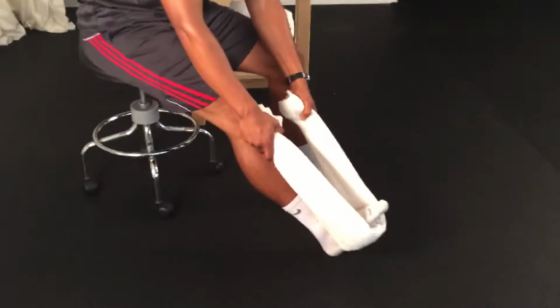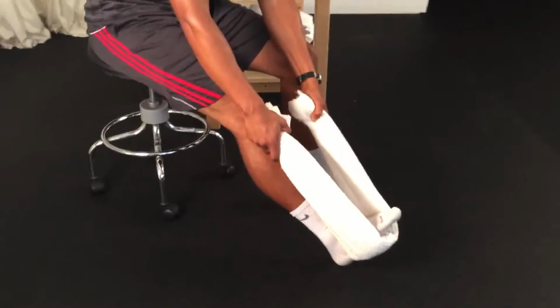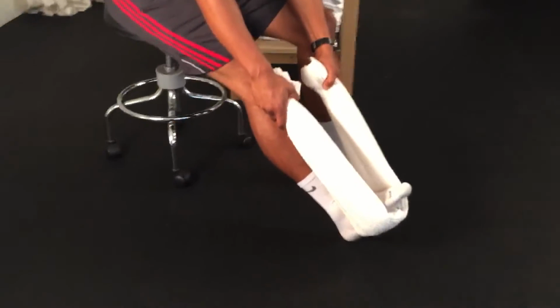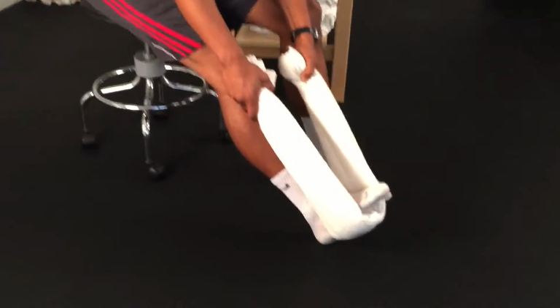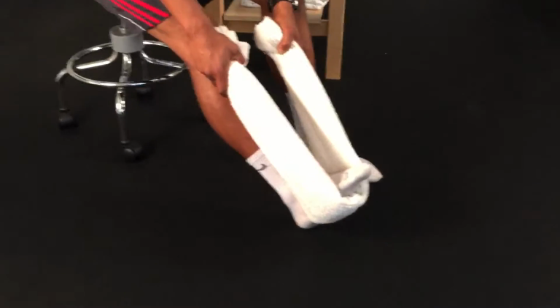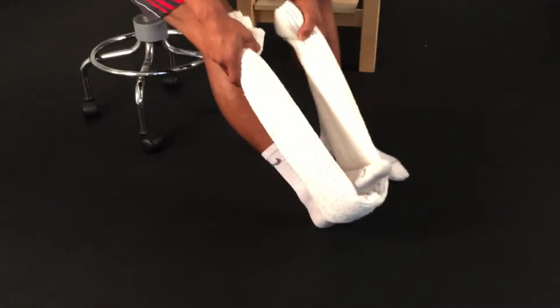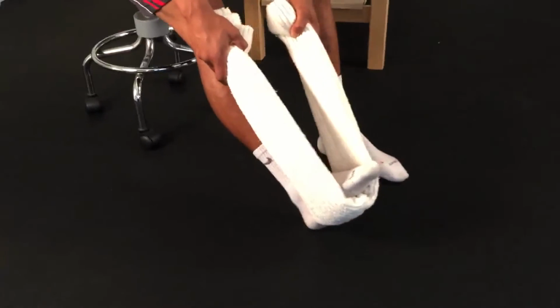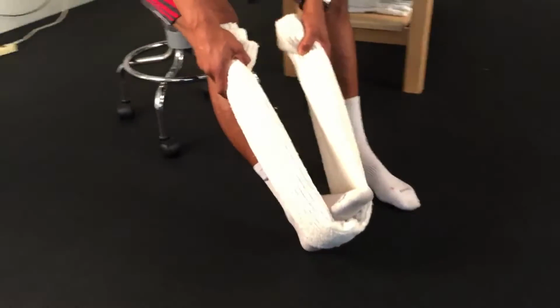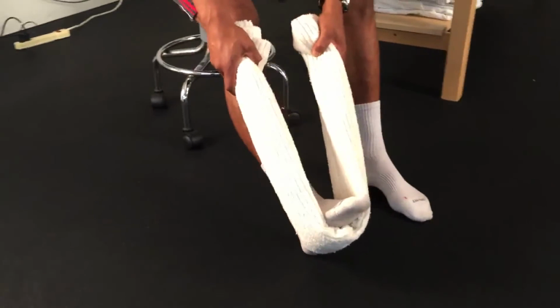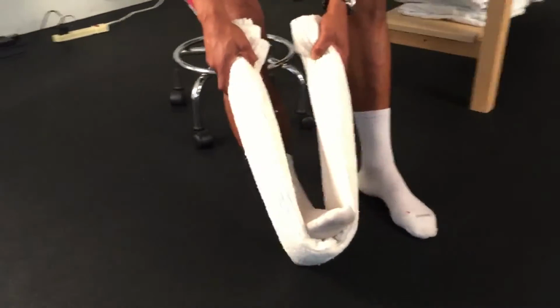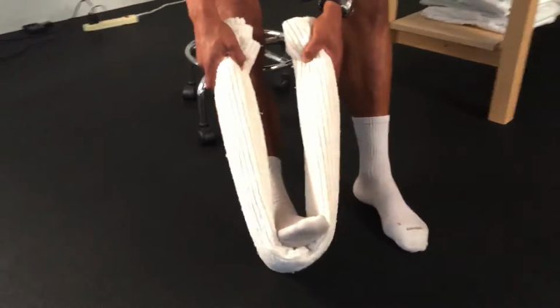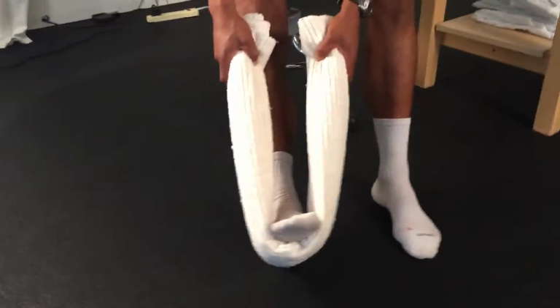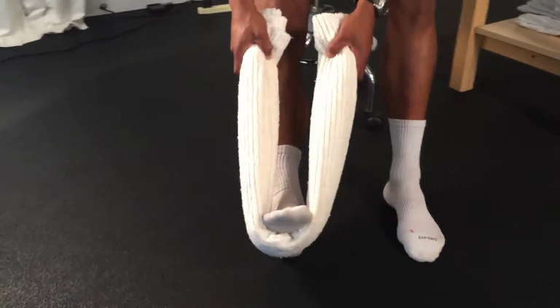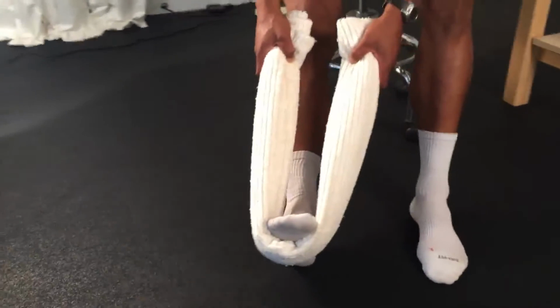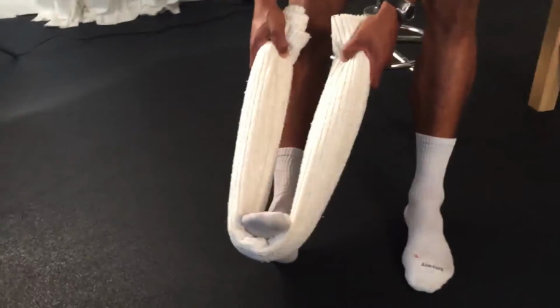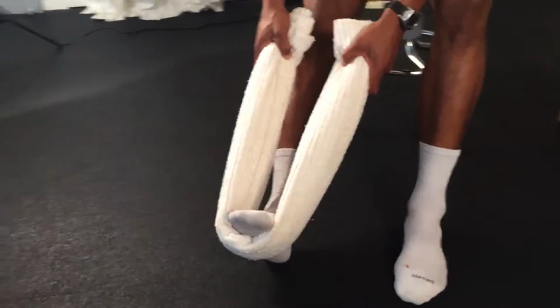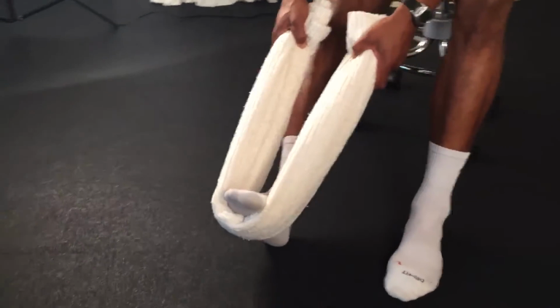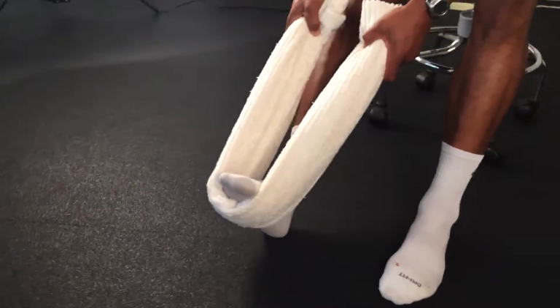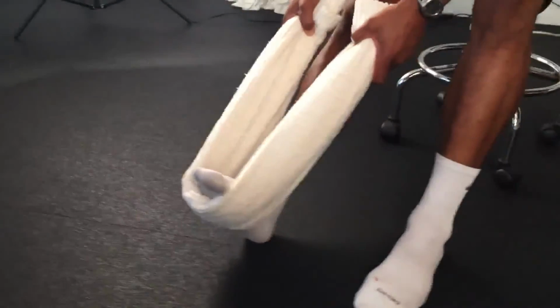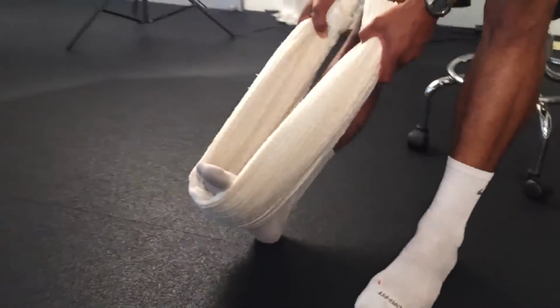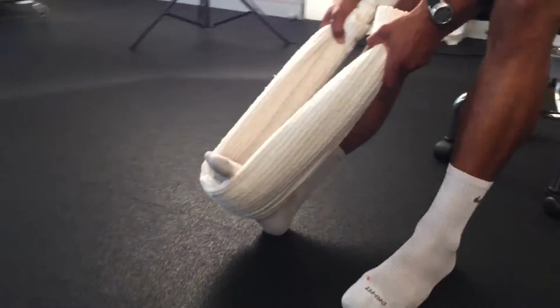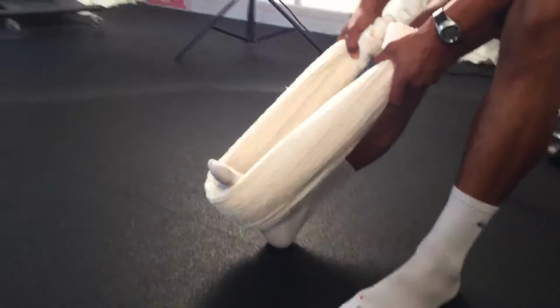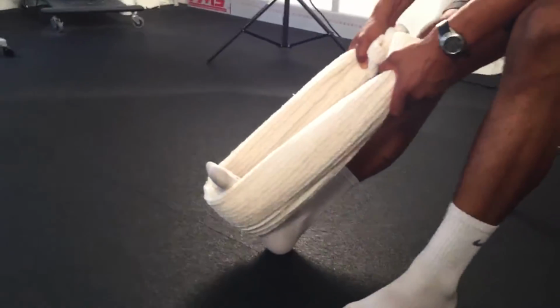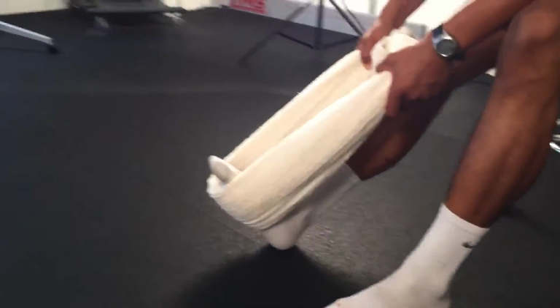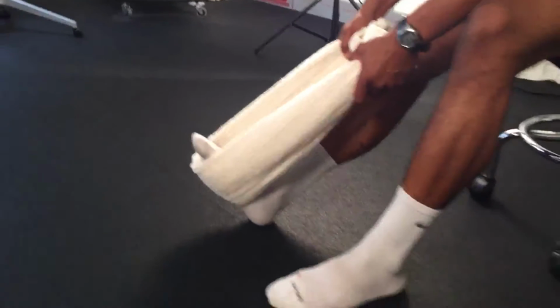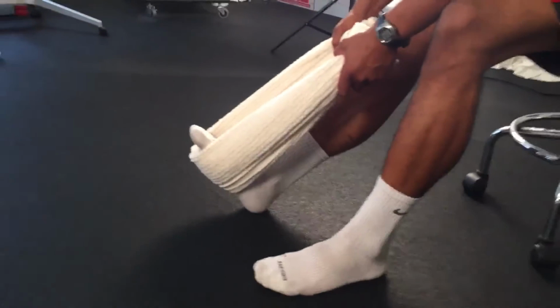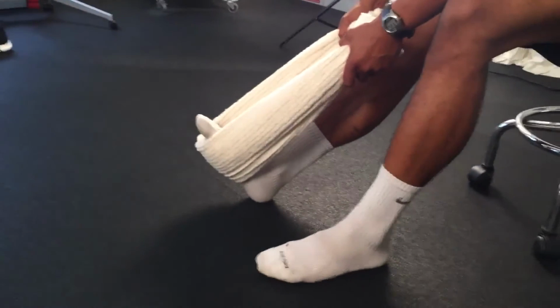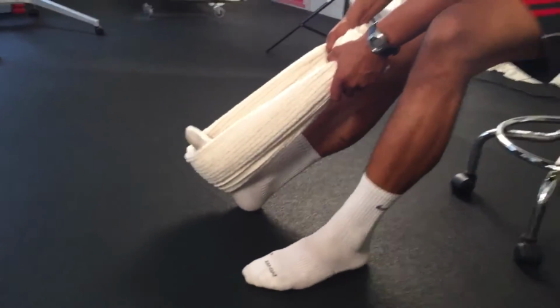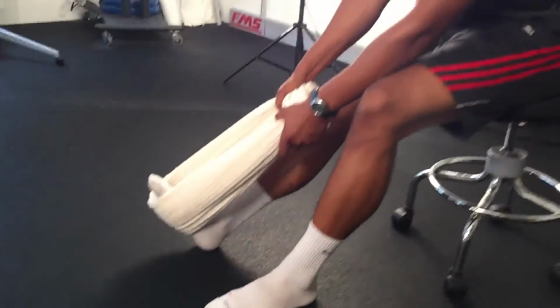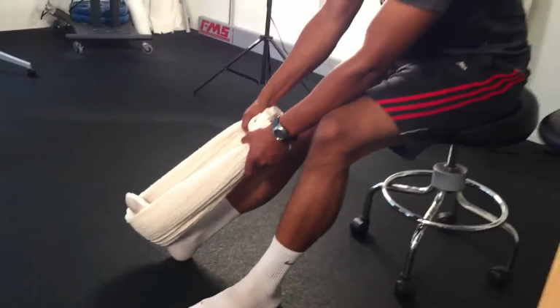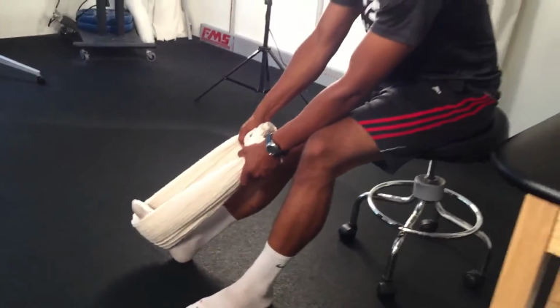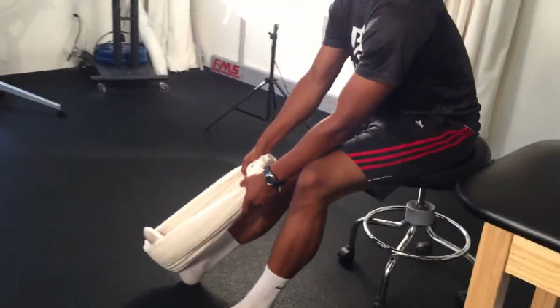In a seated position, with the knee fully extended and your heel resting on the floor, place a towel around the arch of your foot and pull it towards you to feel a stretch in your calf. Focus on keeping your knee extended and controlling your breathing throughout the stretch.